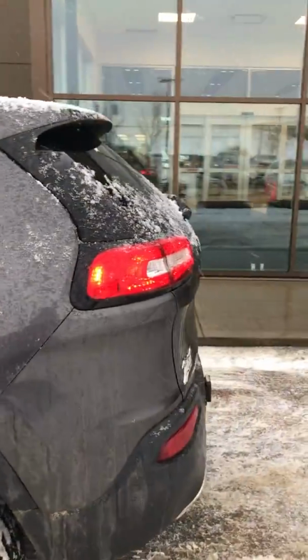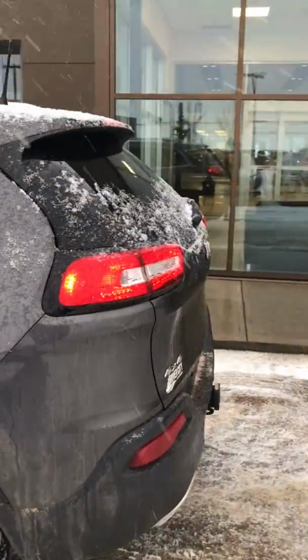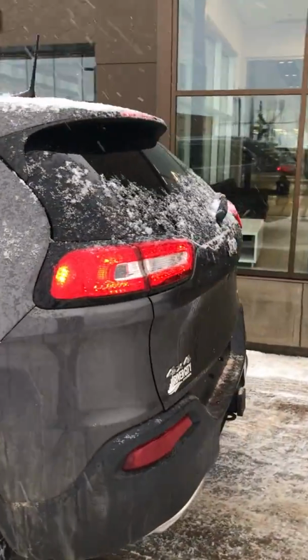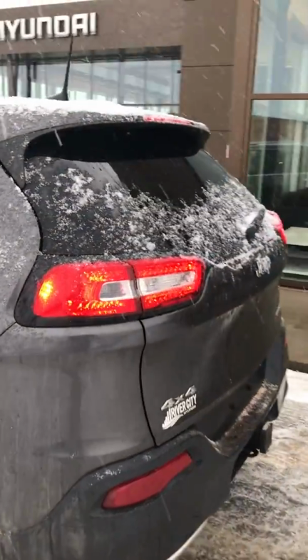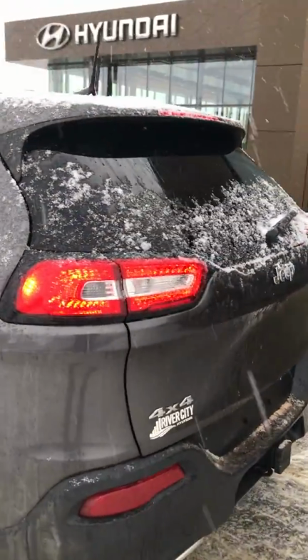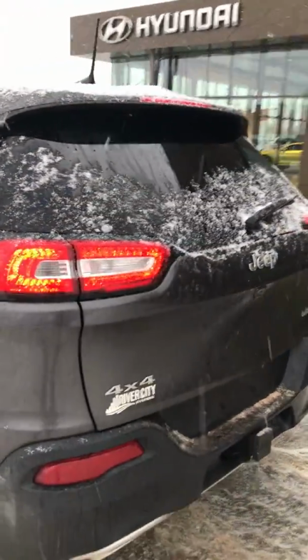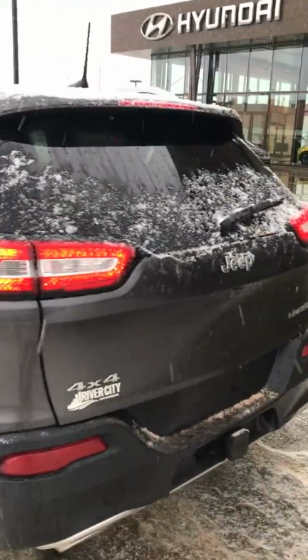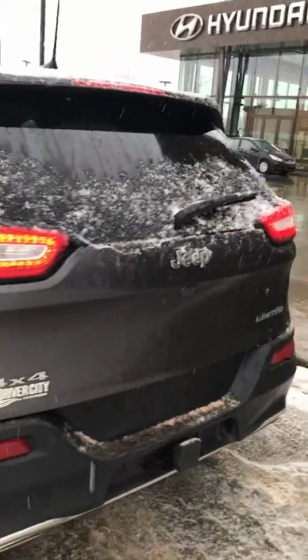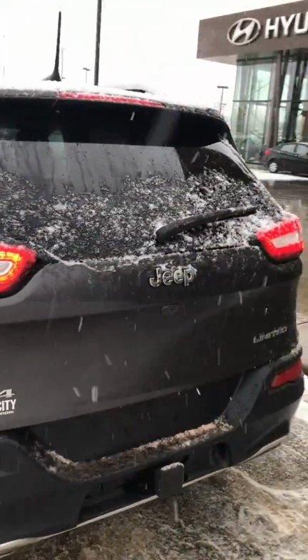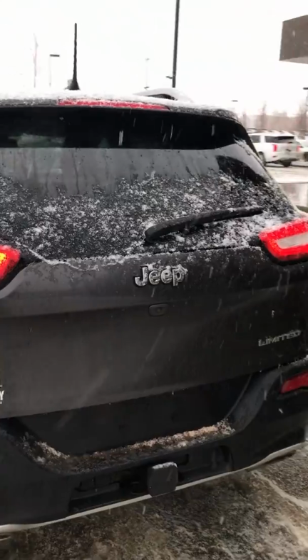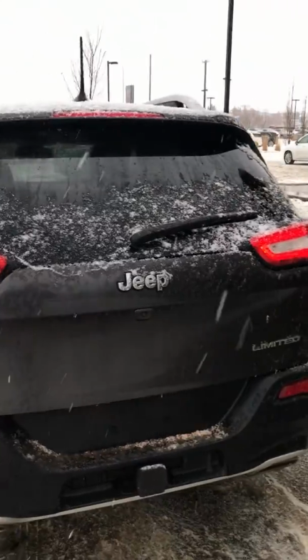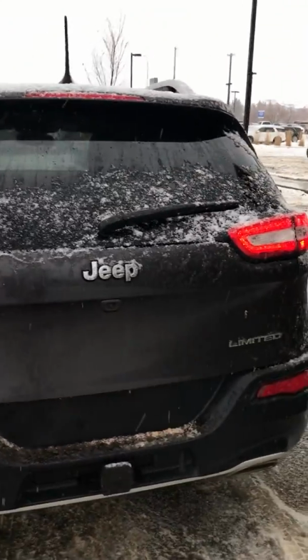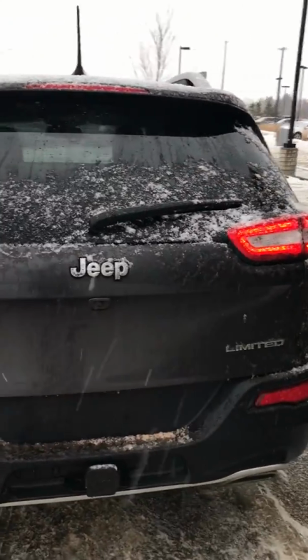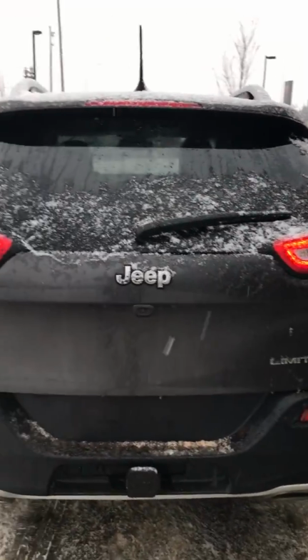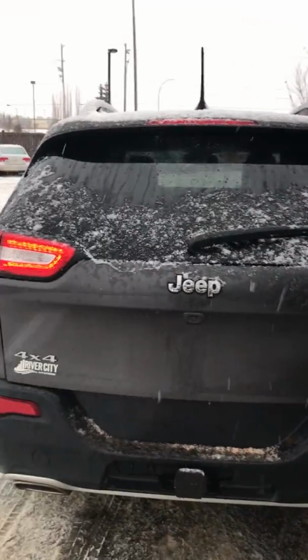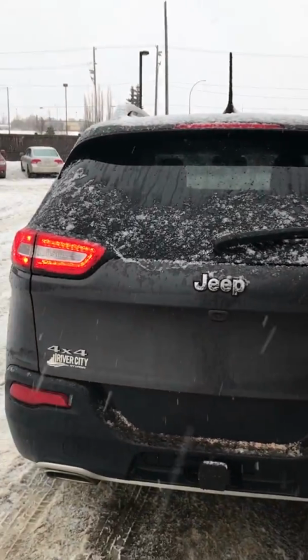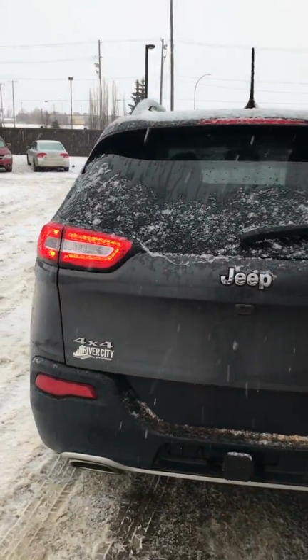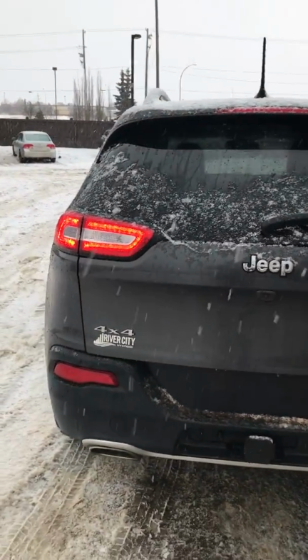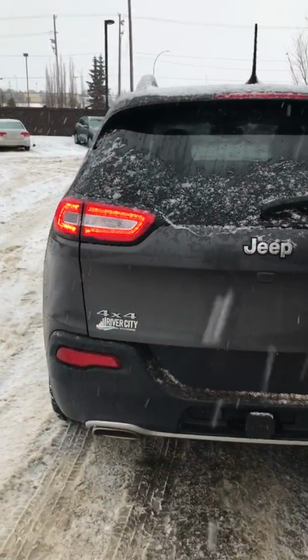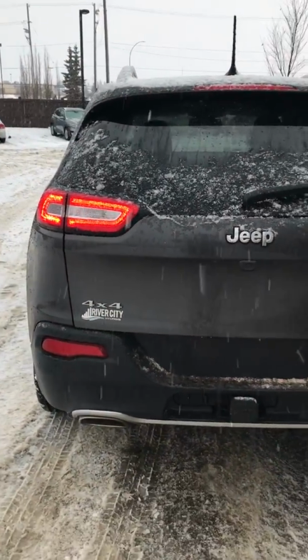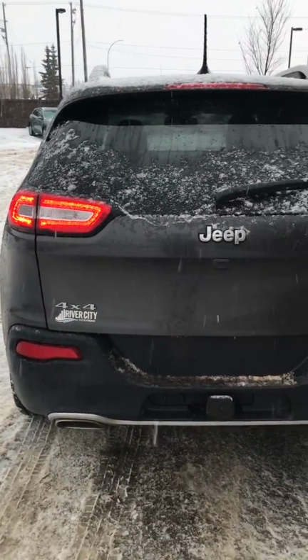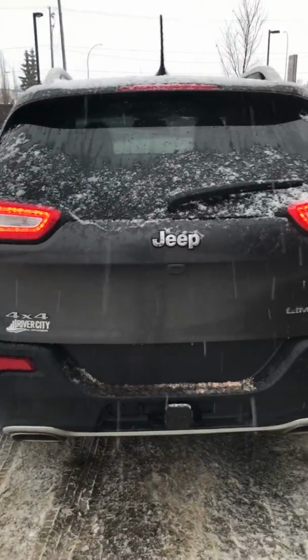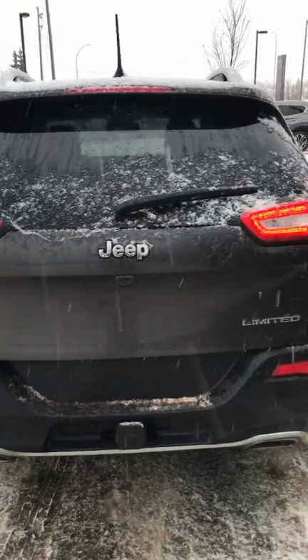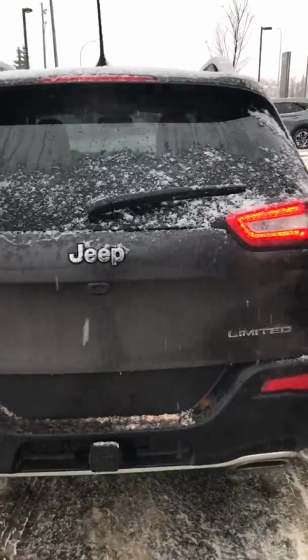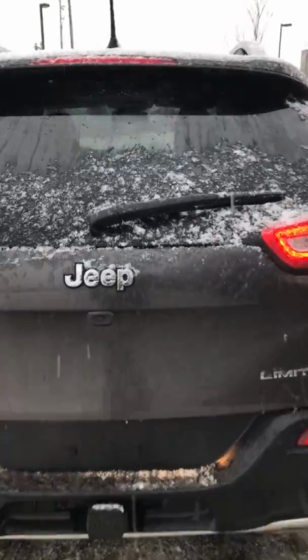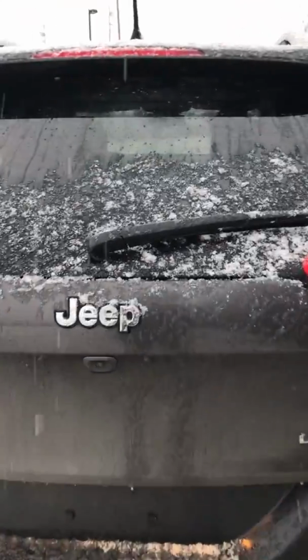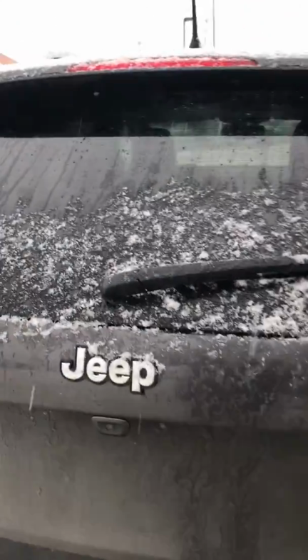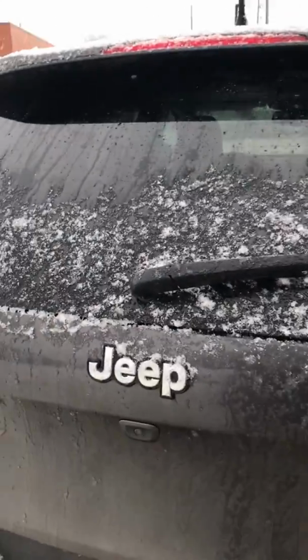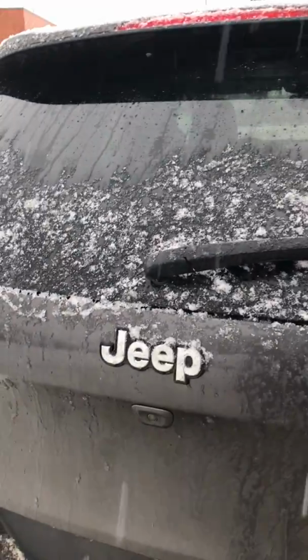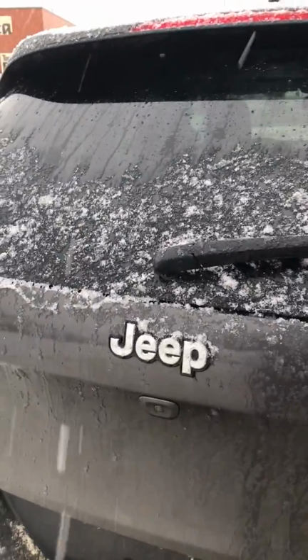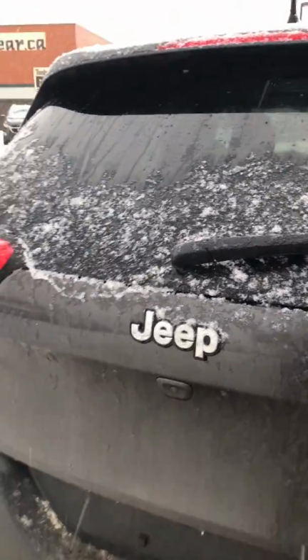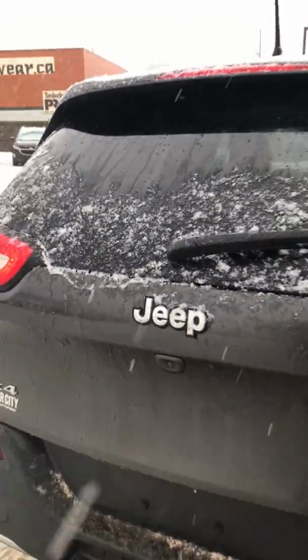This is an awesome Jeep to drive on a day like today where it's snowy and sleety — very good traction control system in these vehicles. This is a four-wheel drive Limited, so that means it's loaded with leather. We have a backup camera there.